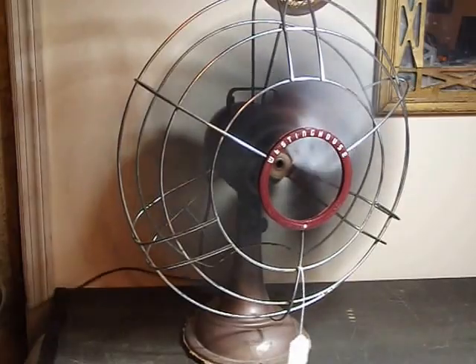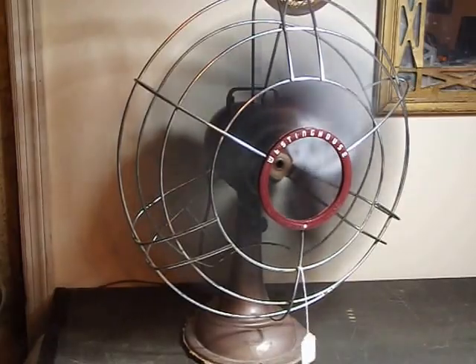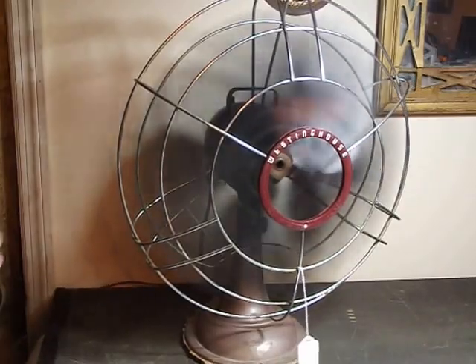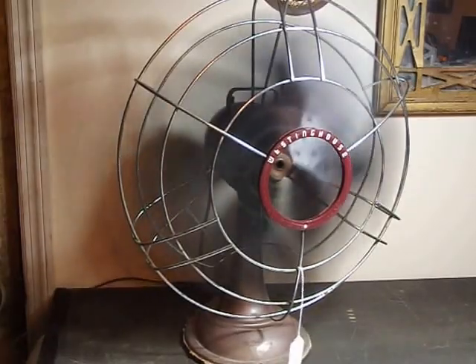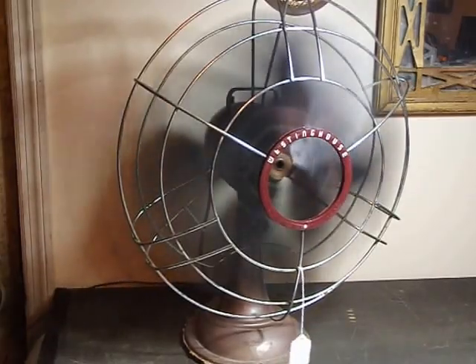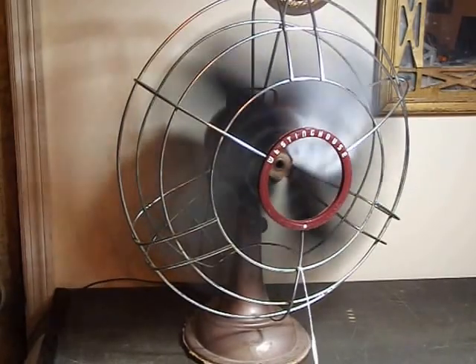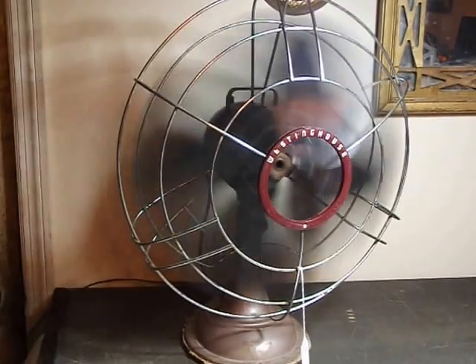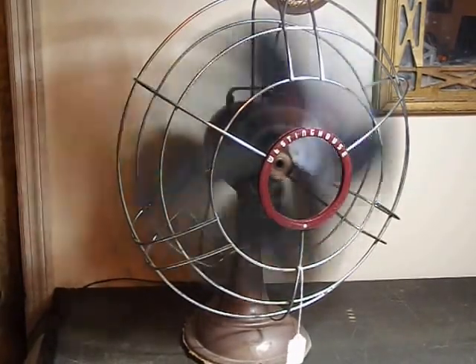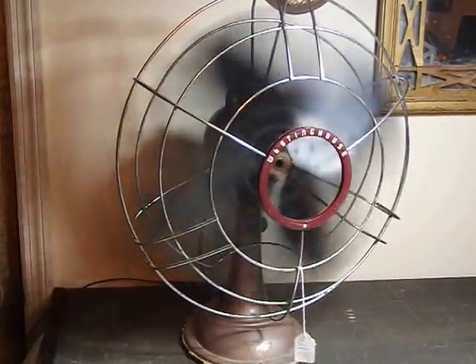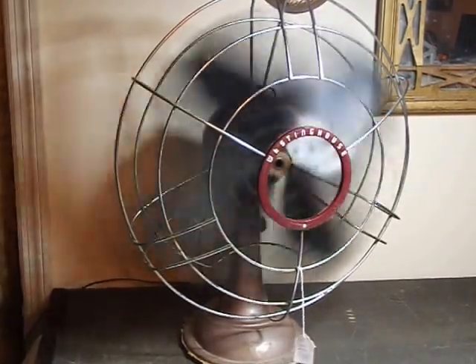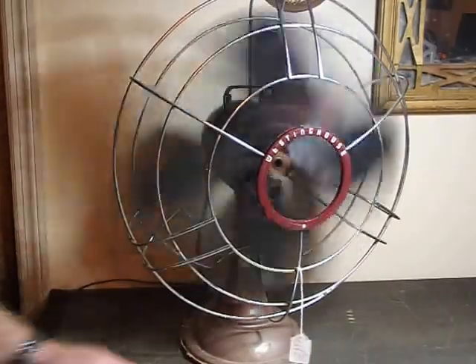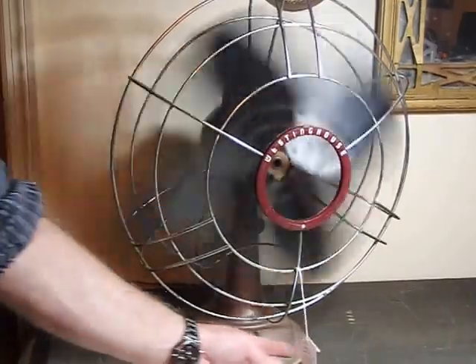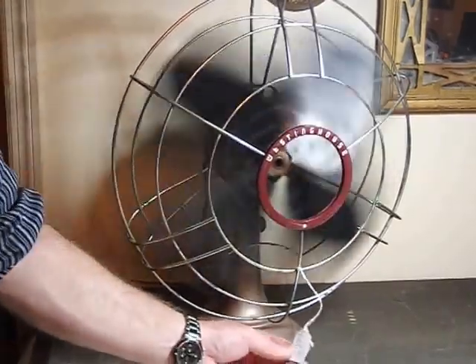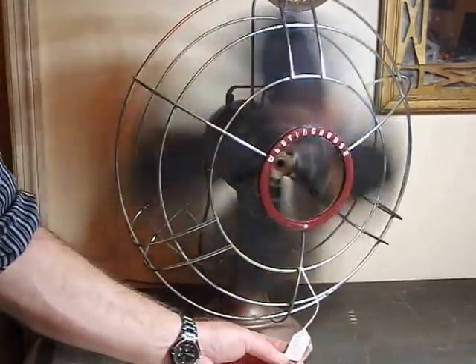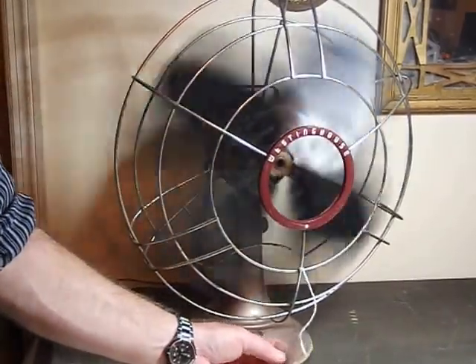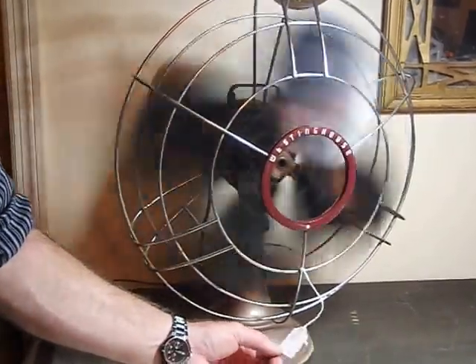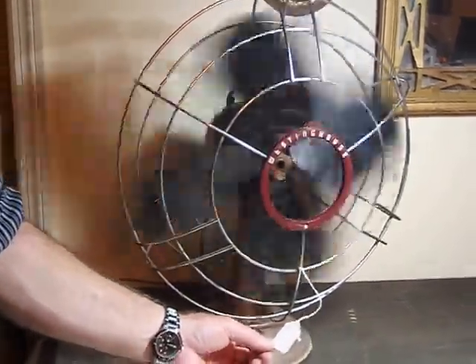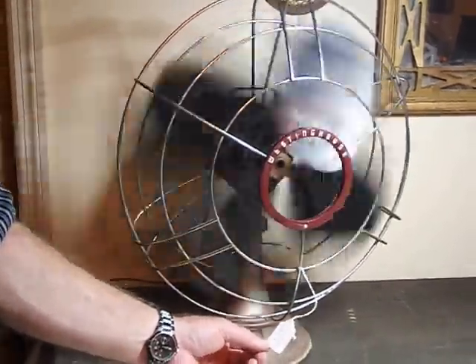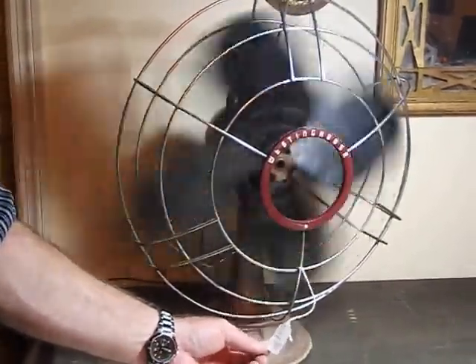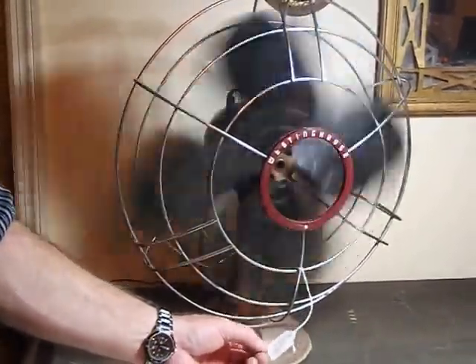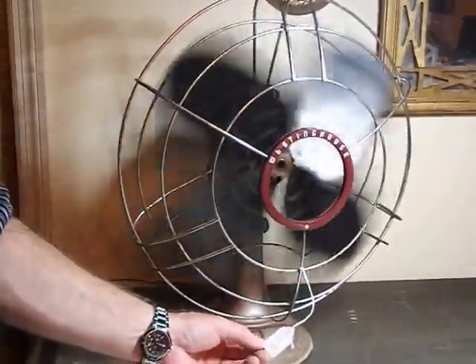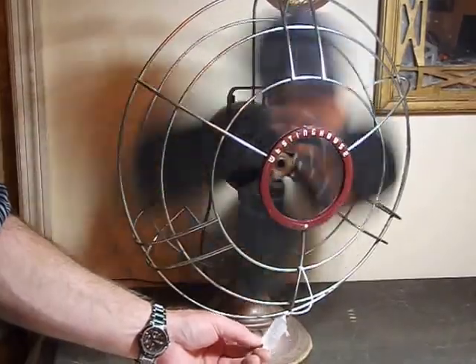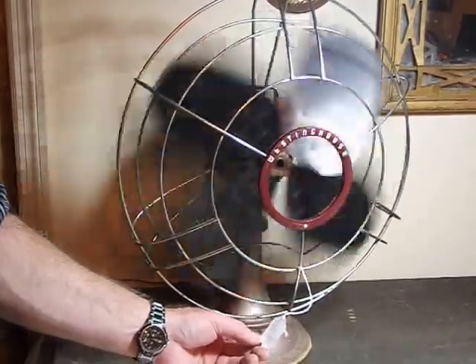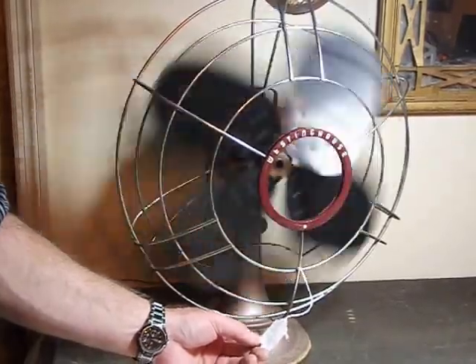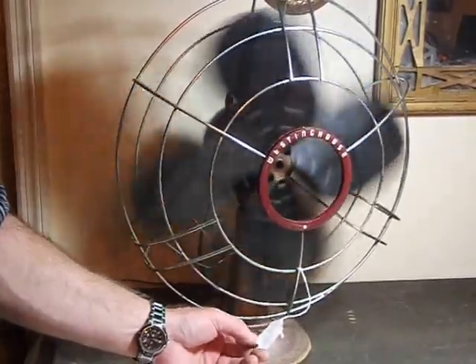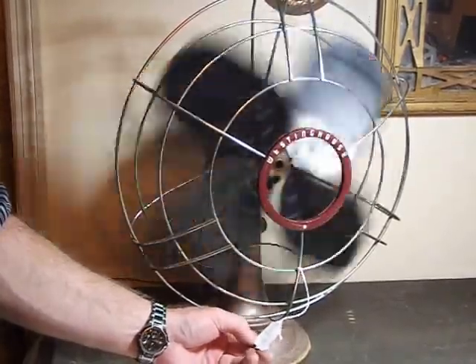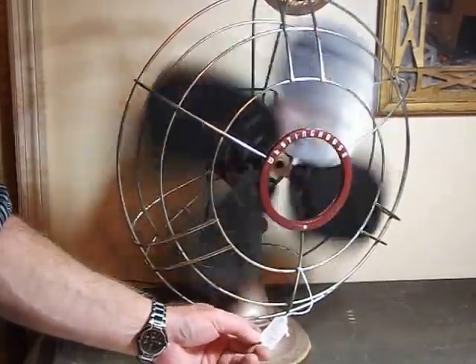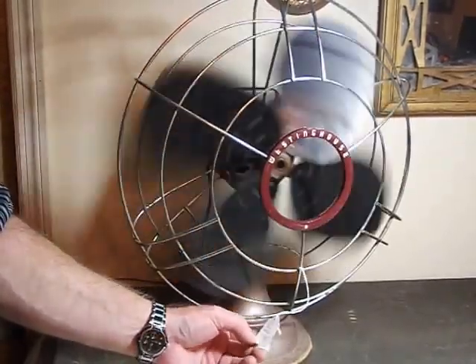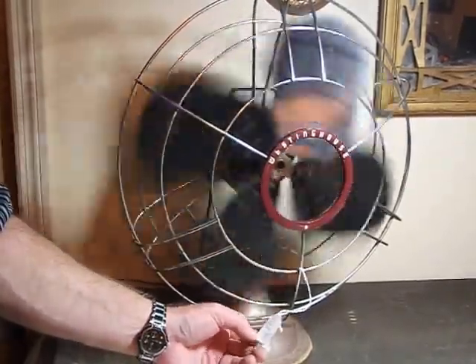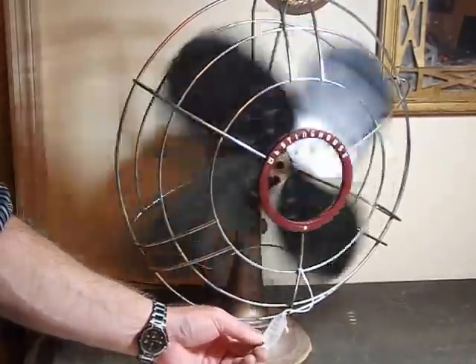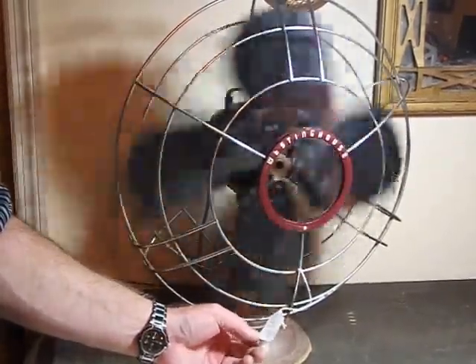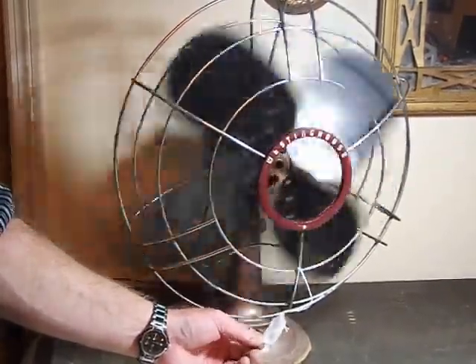I'm going to have it up on eBay at Shares, Buys, and Bids. Hopefully you stop by. The original retail price at the antique shop was $95.00 — I'm going to start it out a lot less than that. So hopefully you'll see it there.